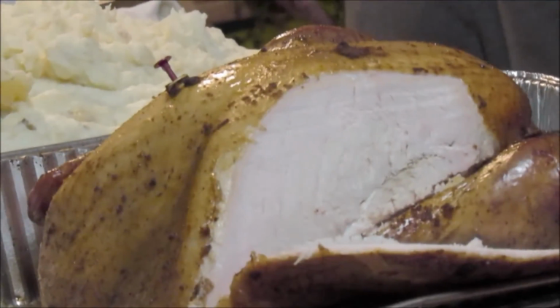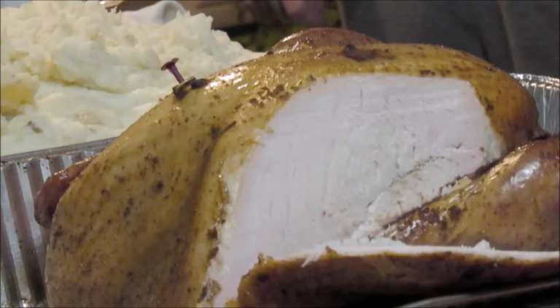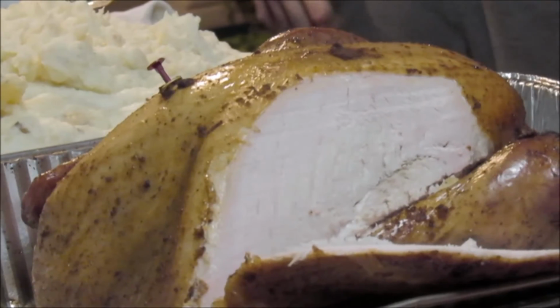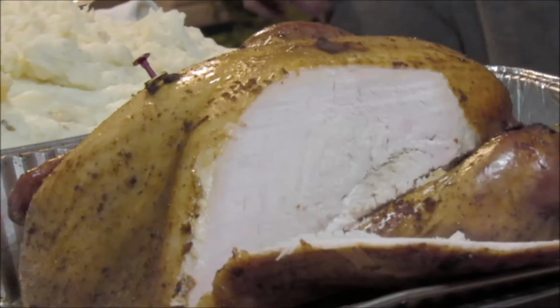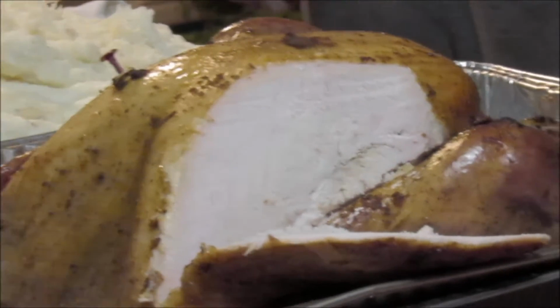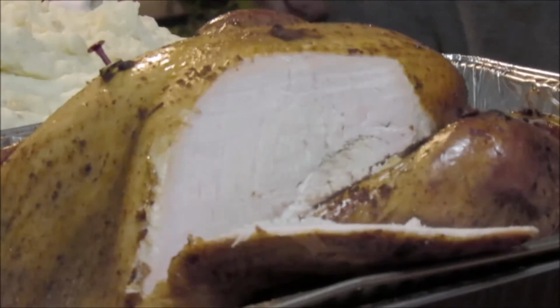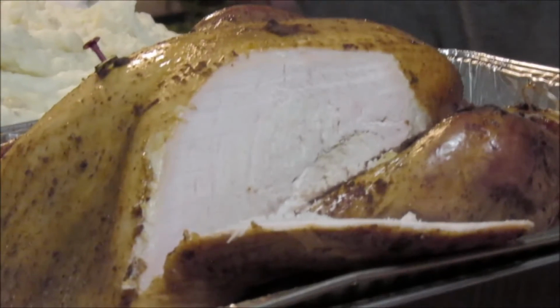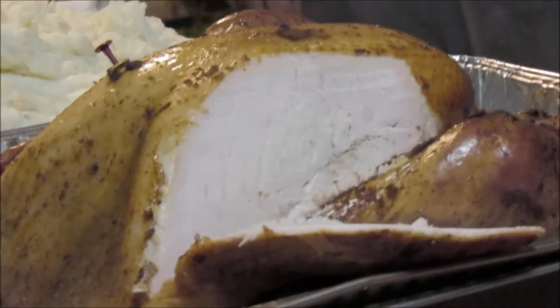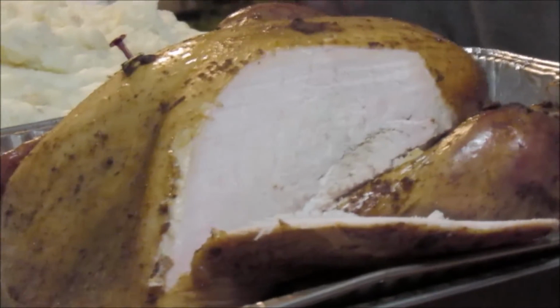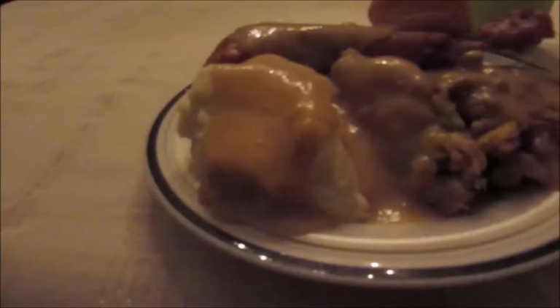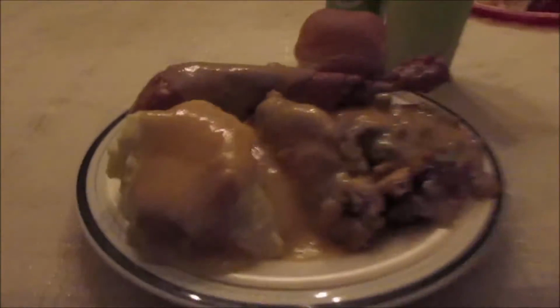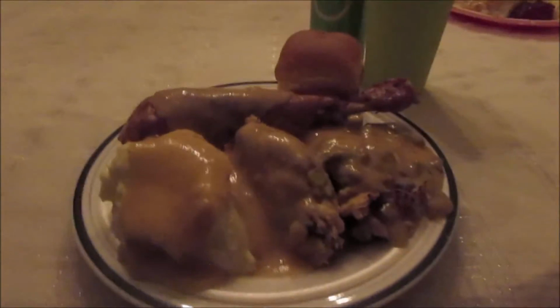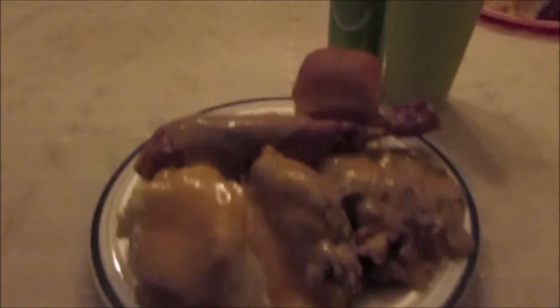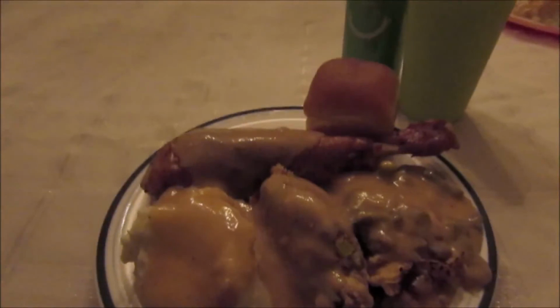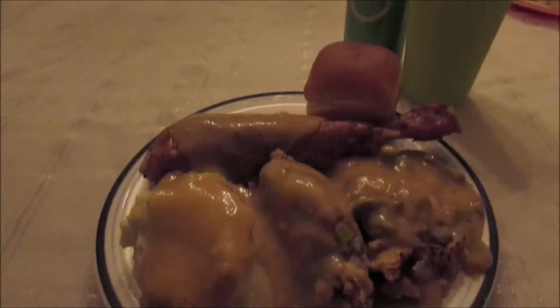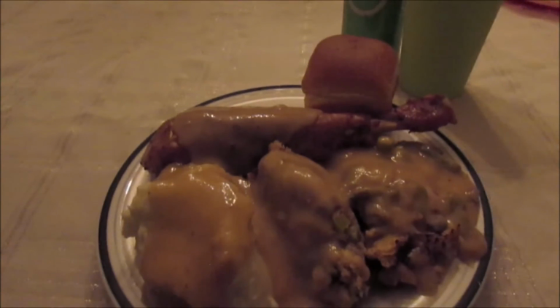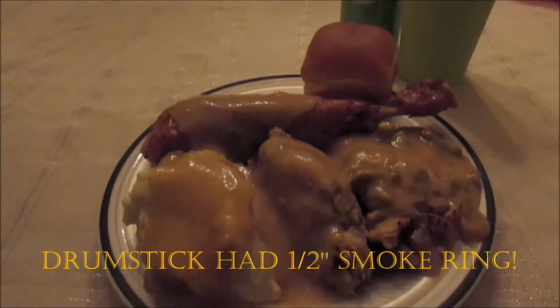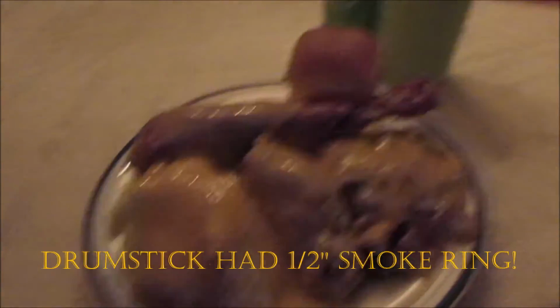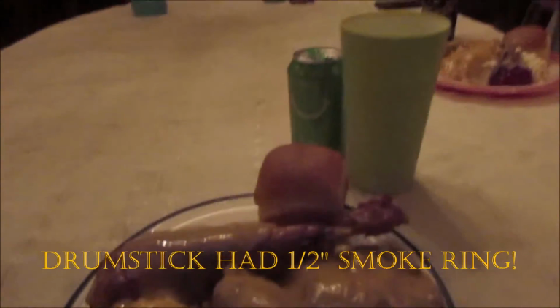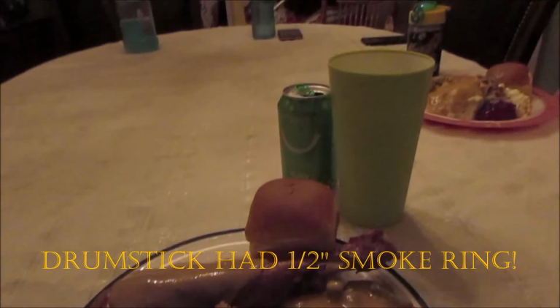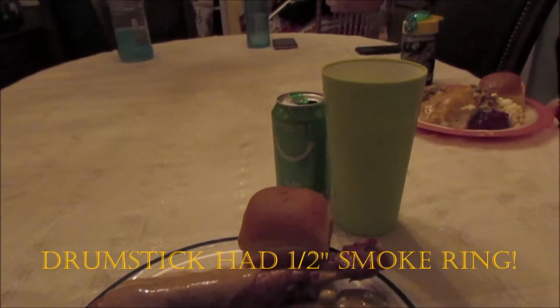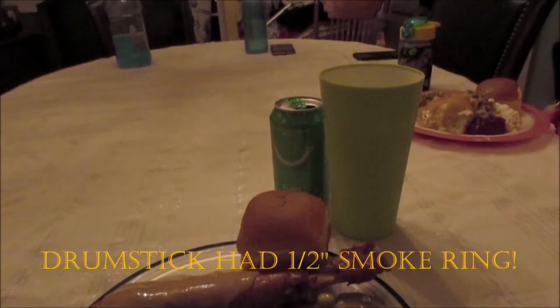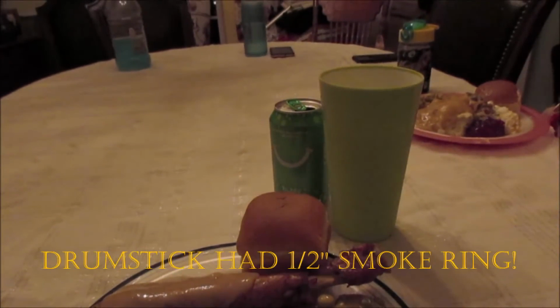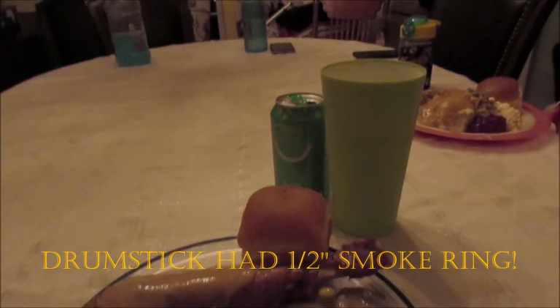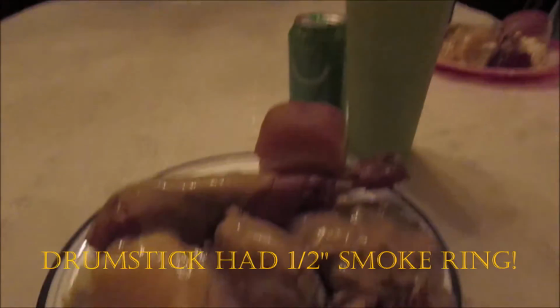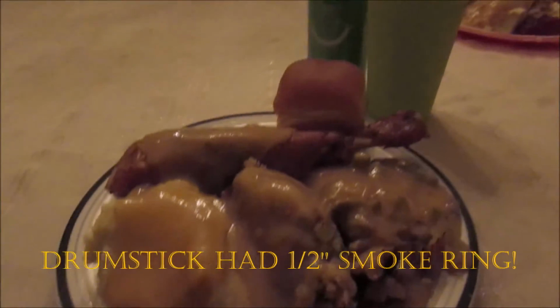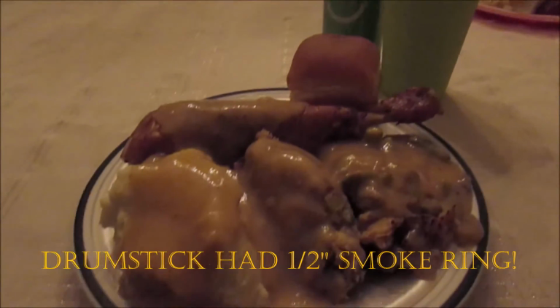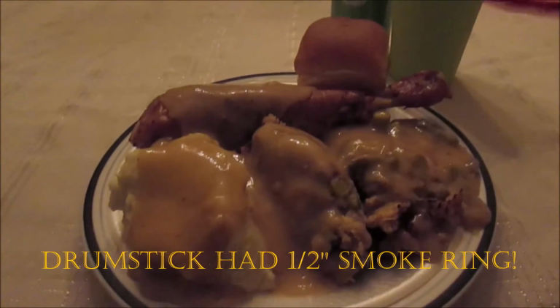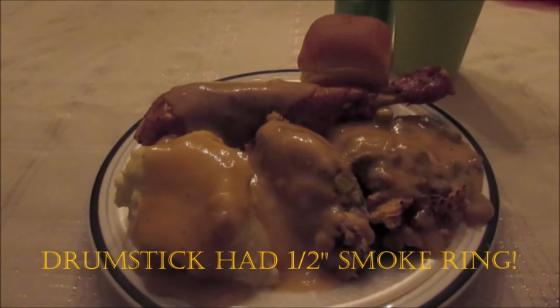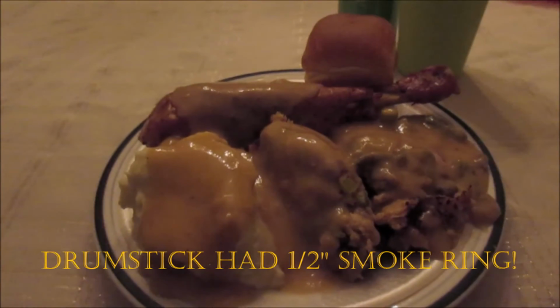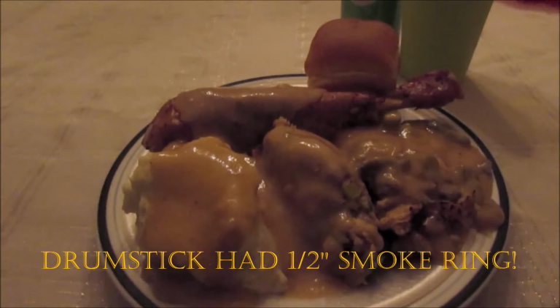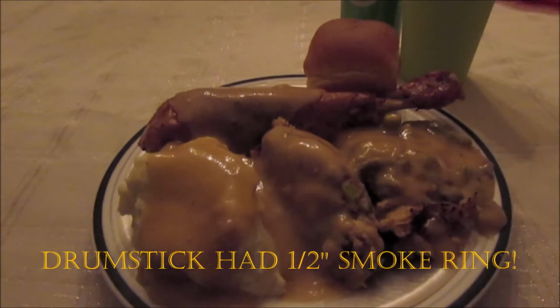Well, it looks a little moist — it's not running with juice but it looks good. And here we go, washed down with some lime bubbly. I didn't have any bourbon to go with that.